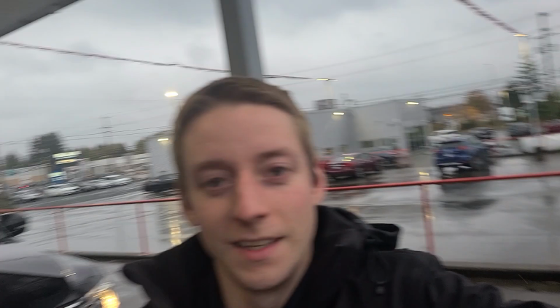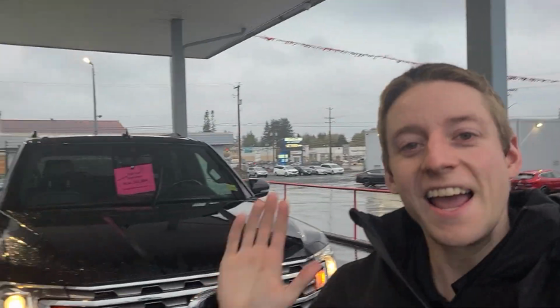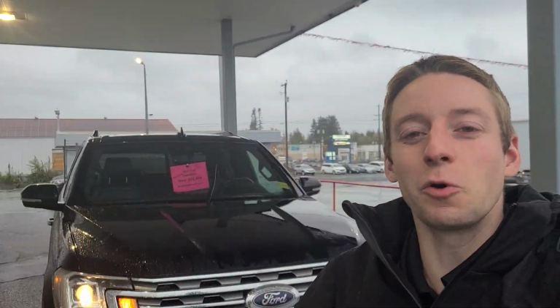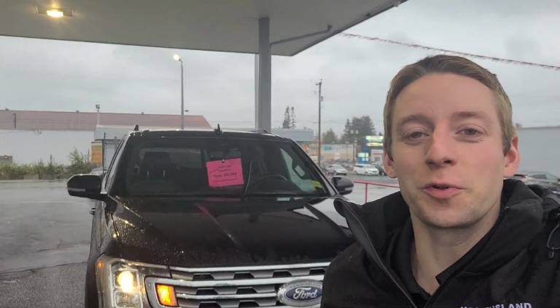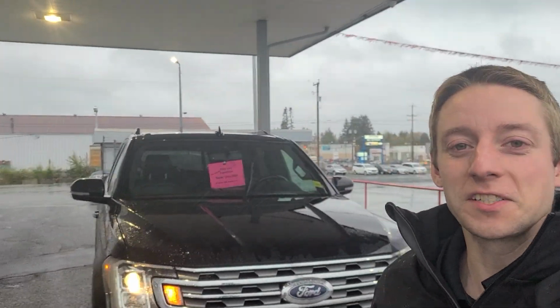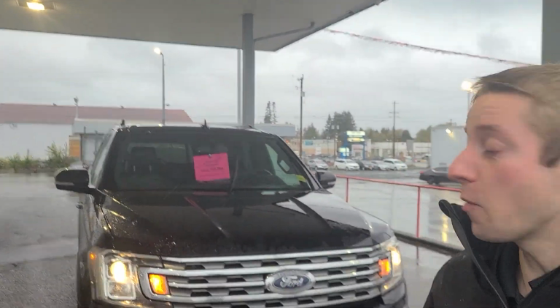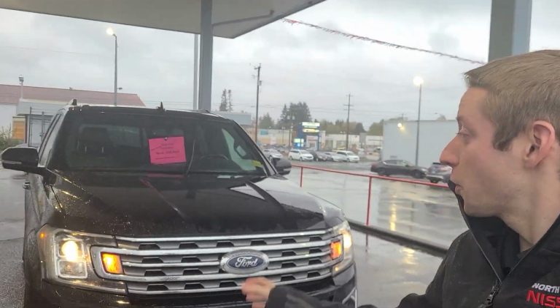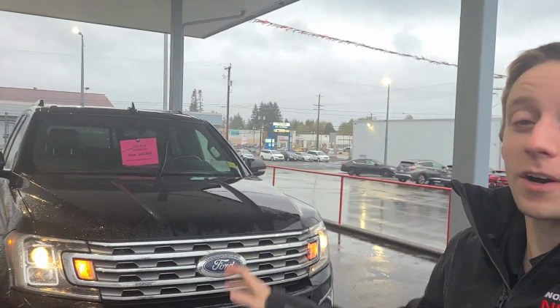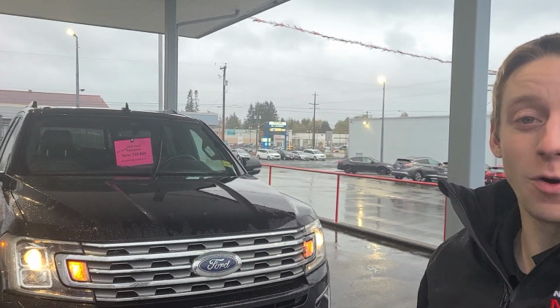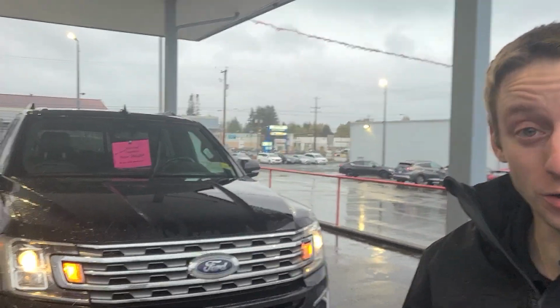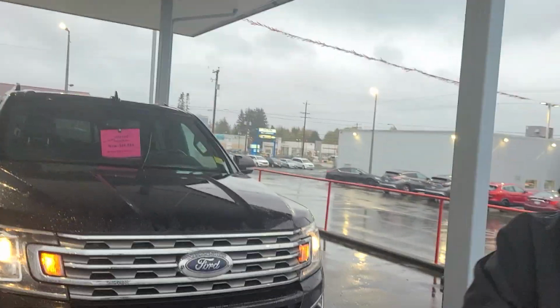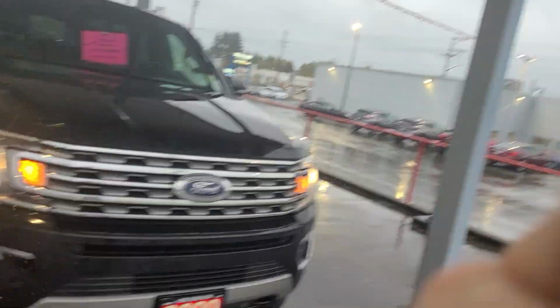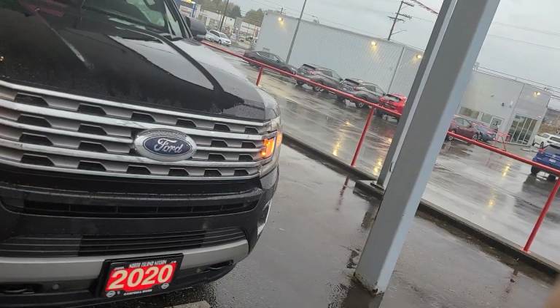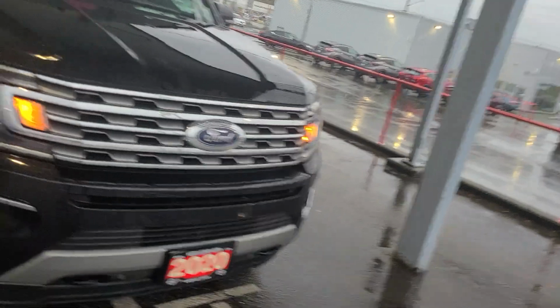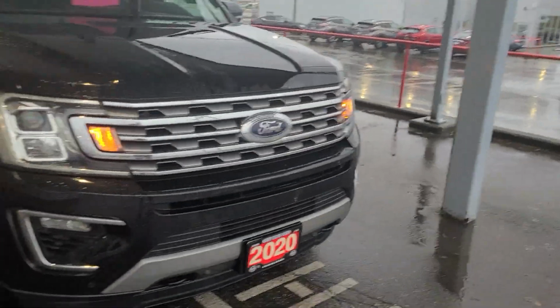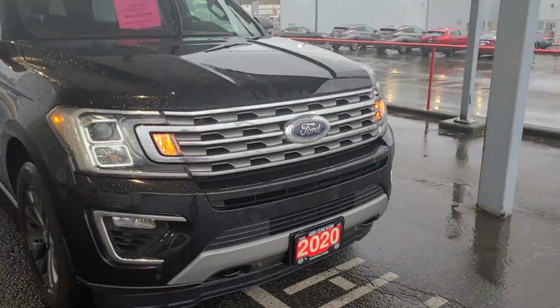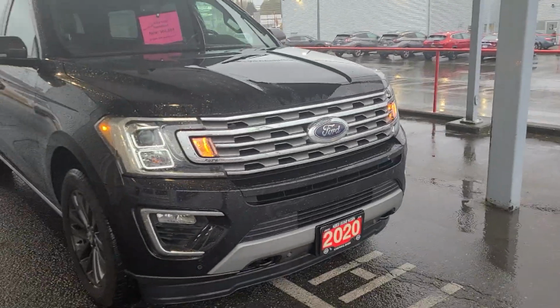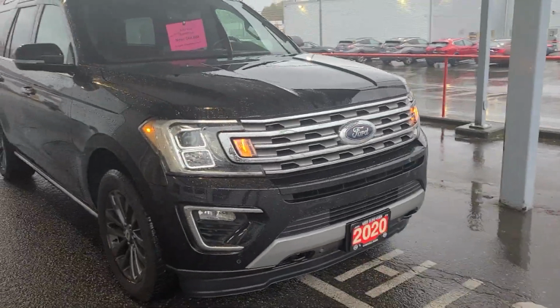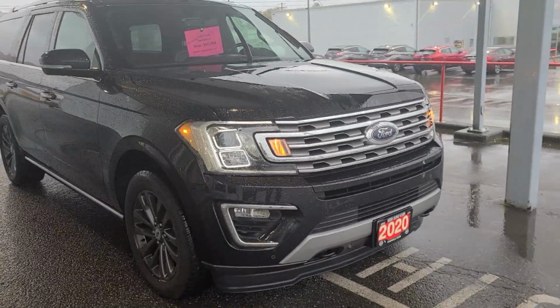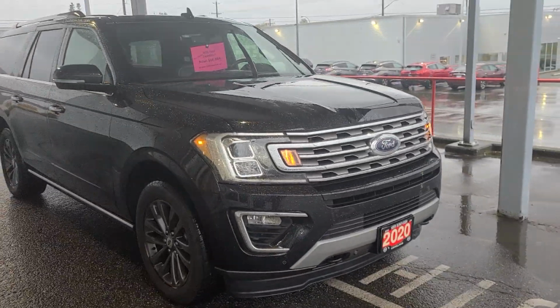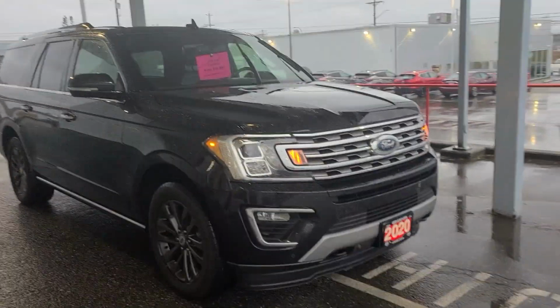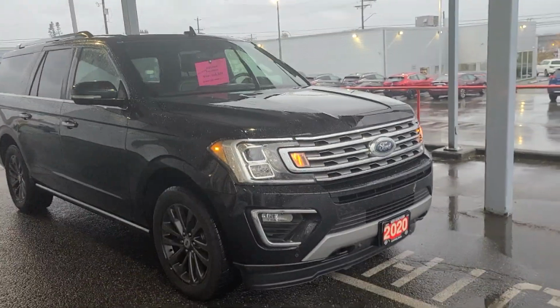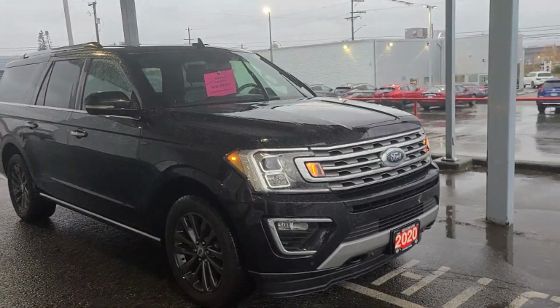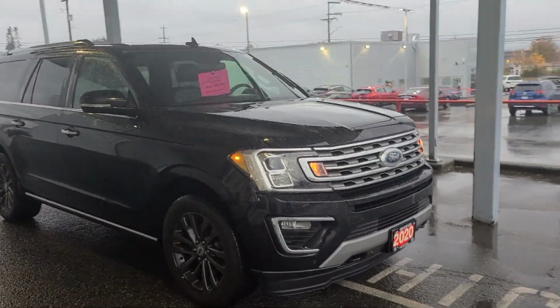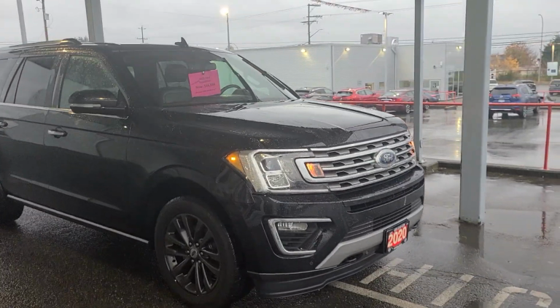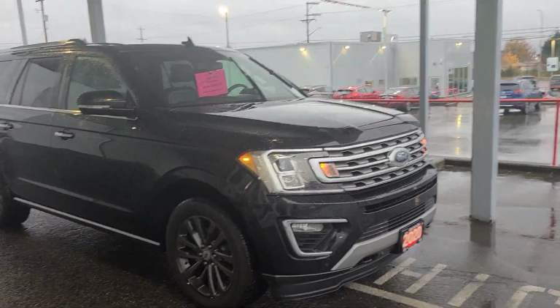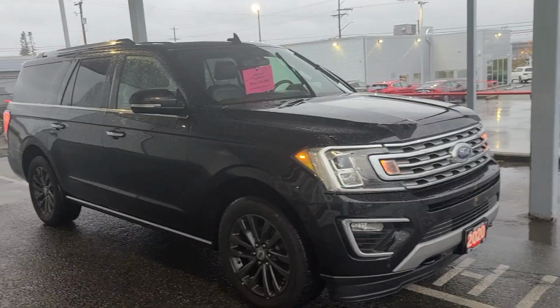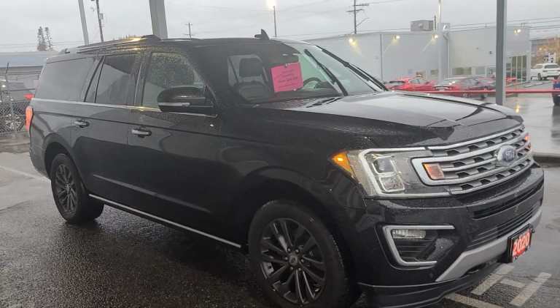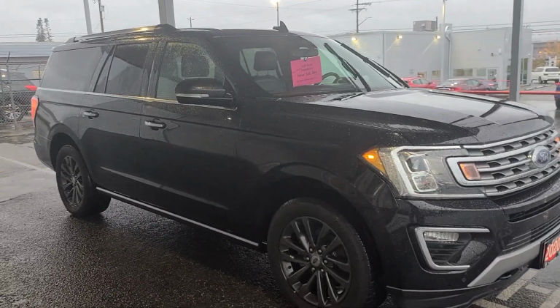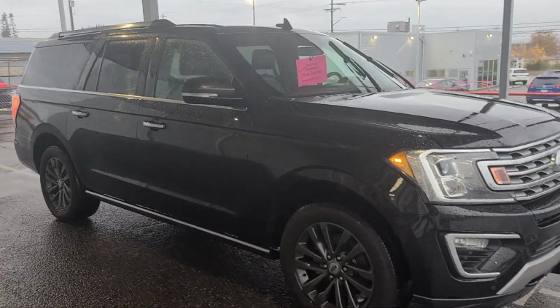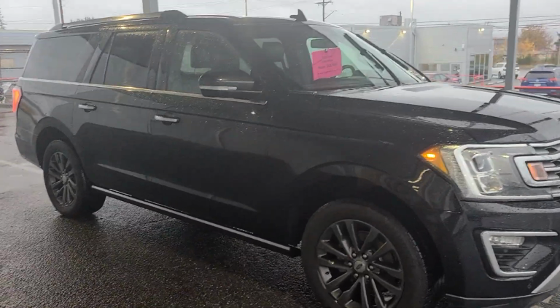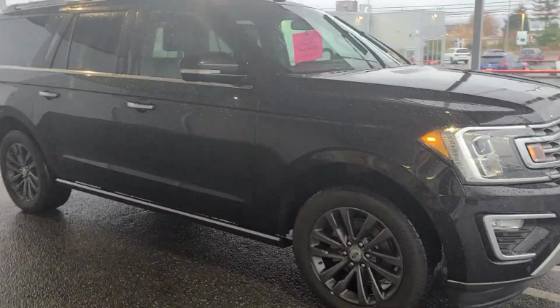Hey, this is Colton with North Island Nissan and I want to do a quick walk around video on our 2020 Ford Expedition that you inquired about. I'll just show you all the way around the vehicle, the condition inside and out, and the features that it comes with. Let me know if you have any more questions about it afterwards.